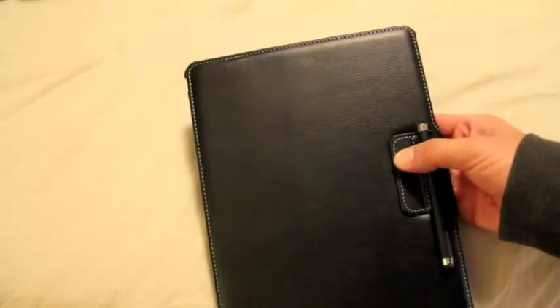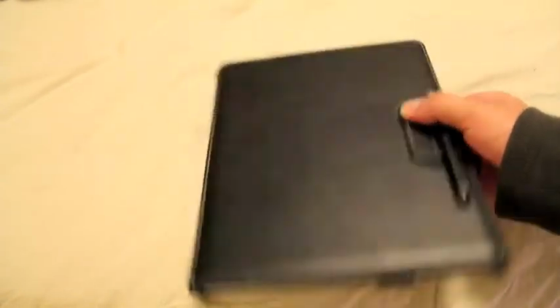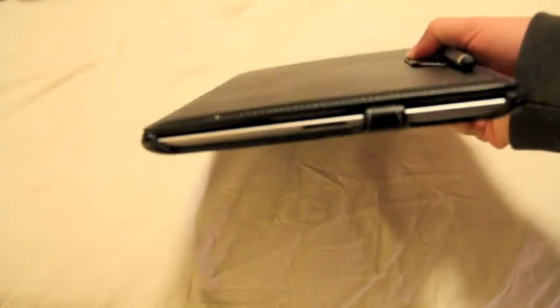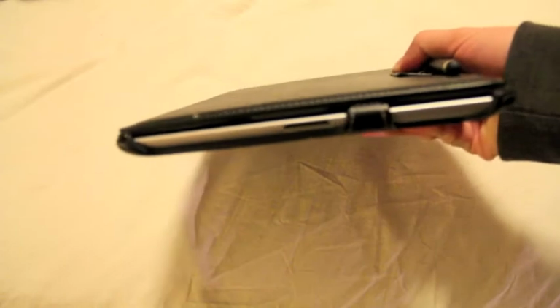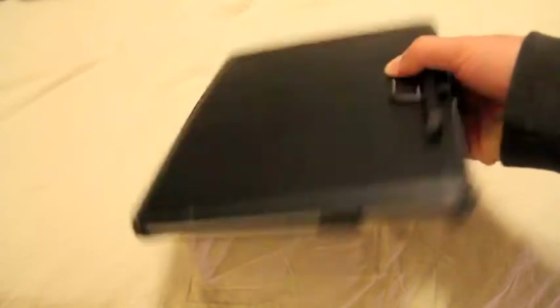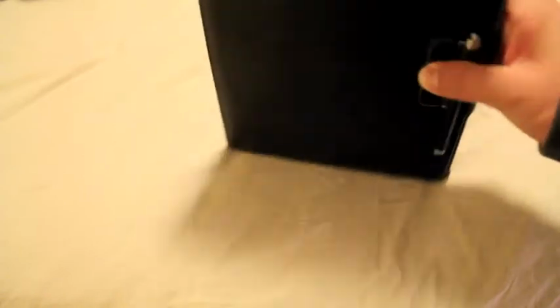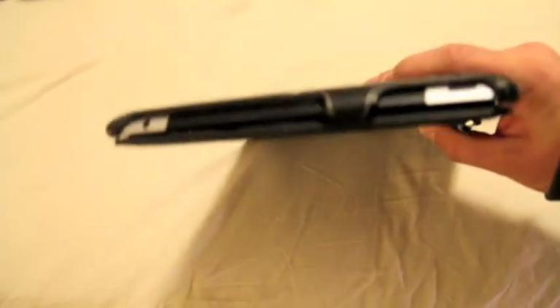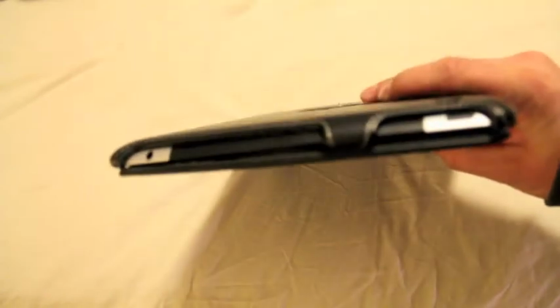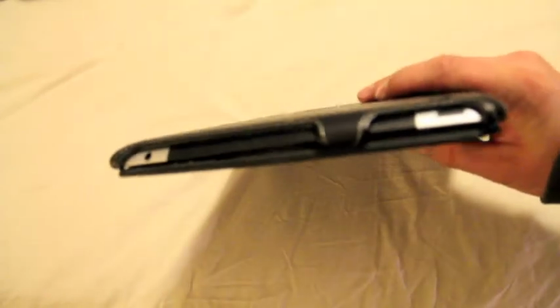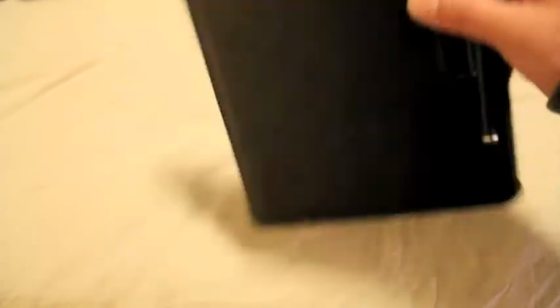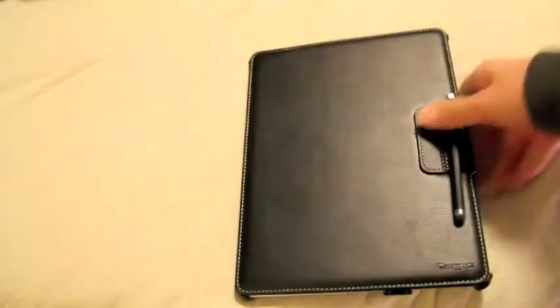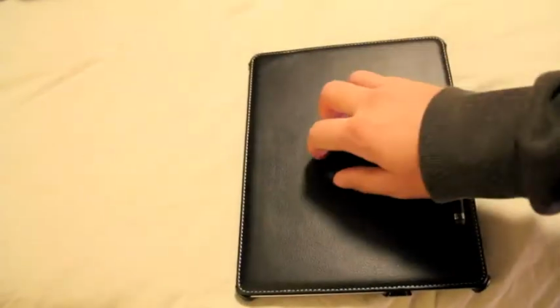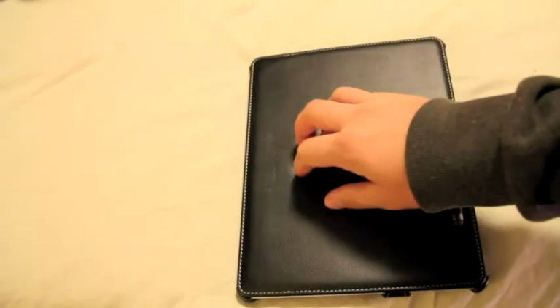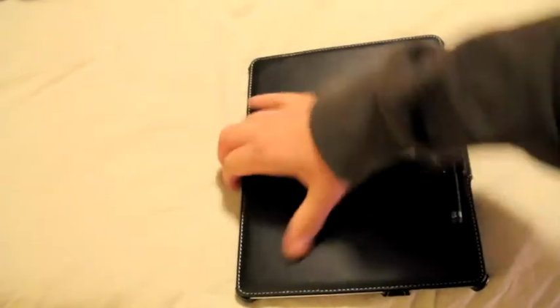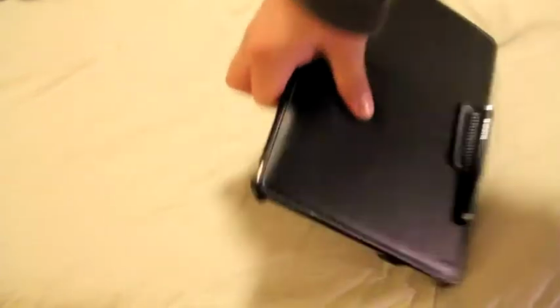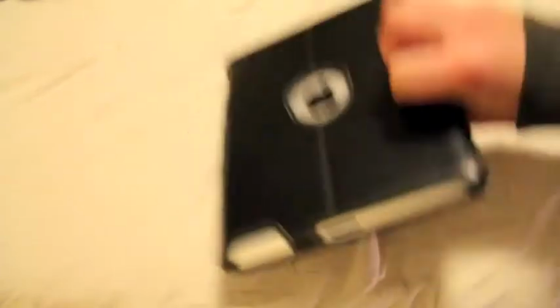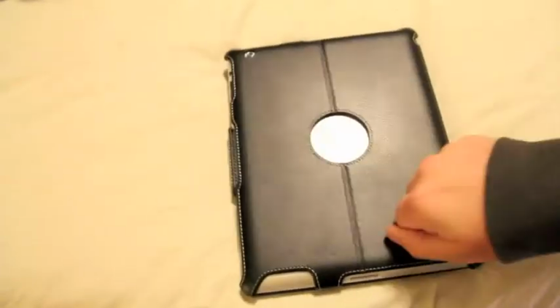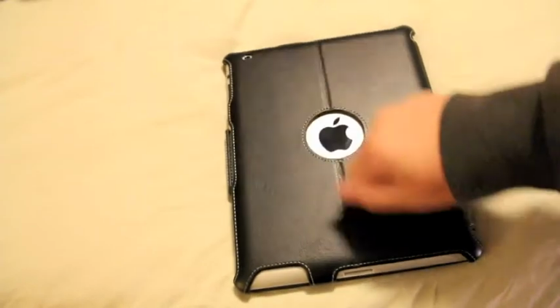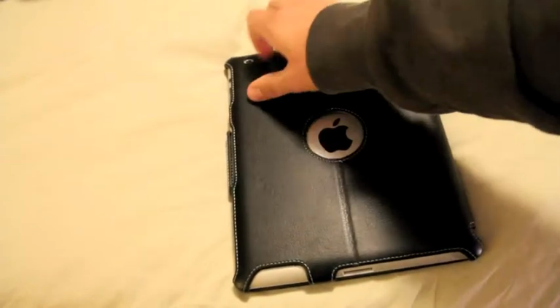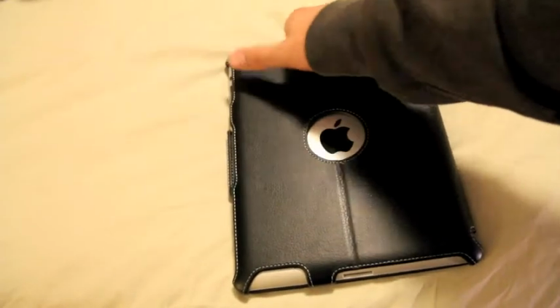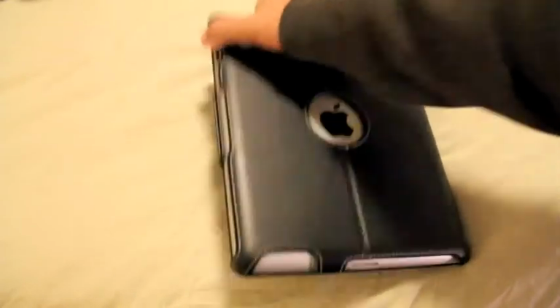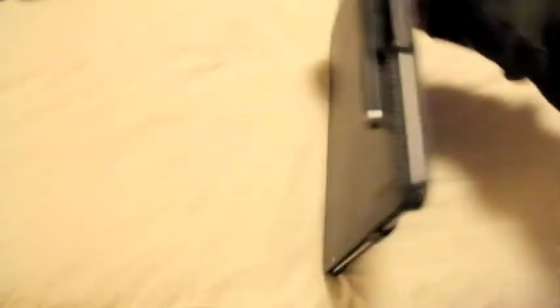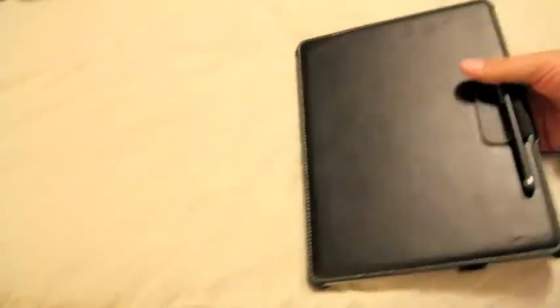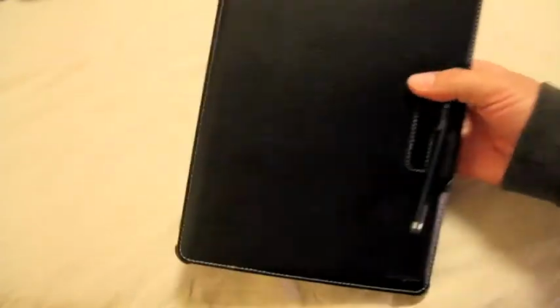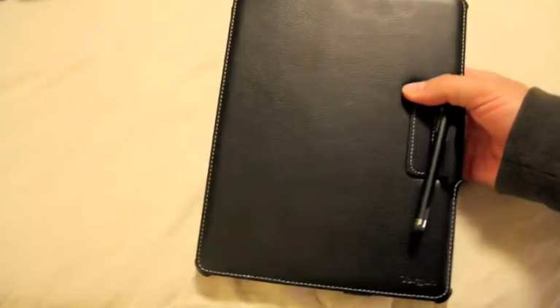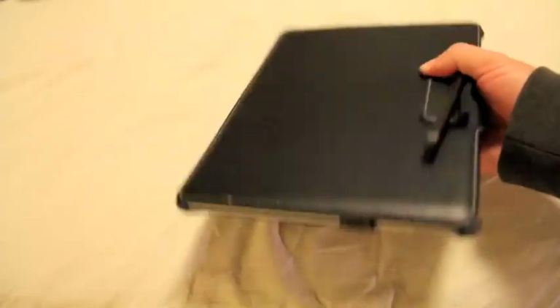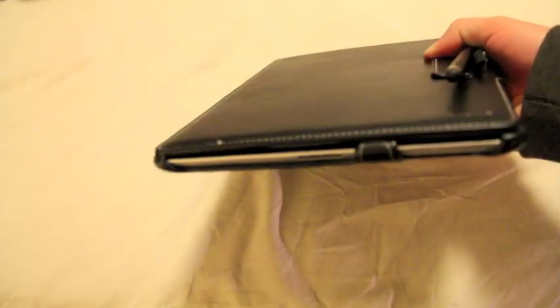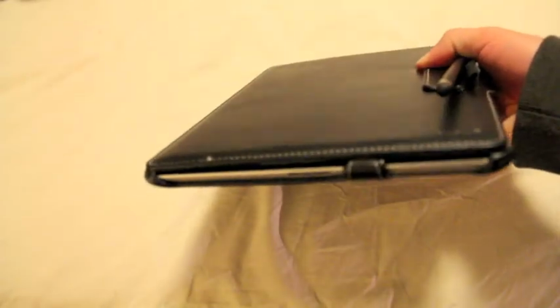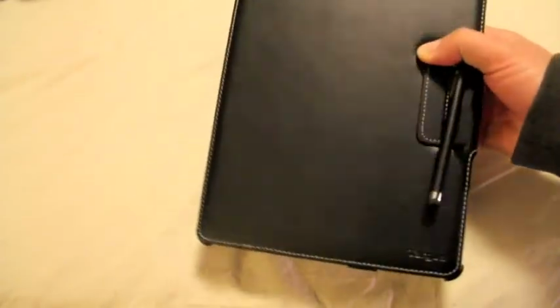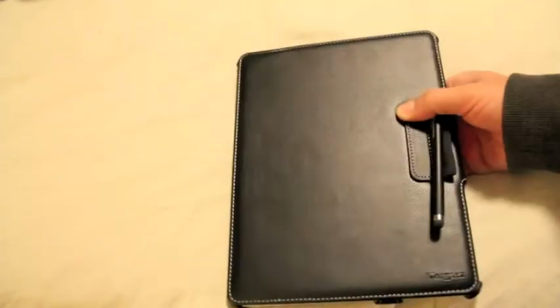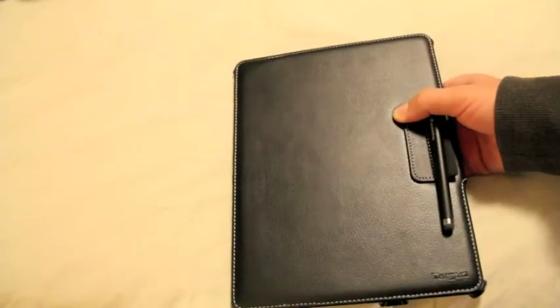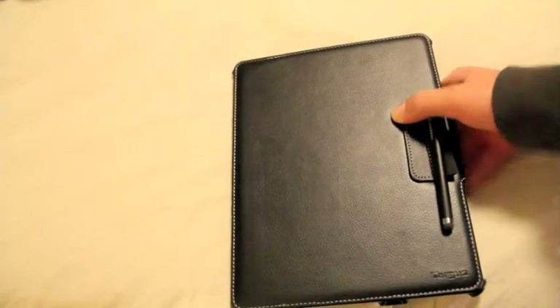I would say grab one of these — this is your best bet. It's leather and it's pretty durable. I would go with this one, guys. Do it.